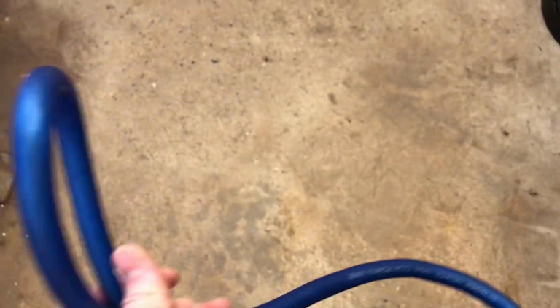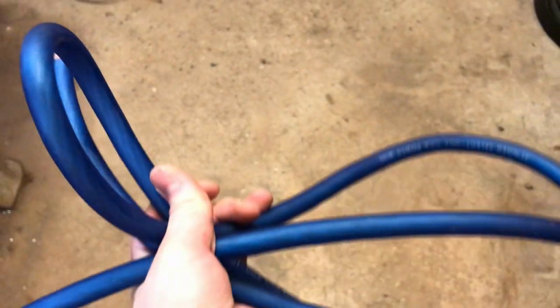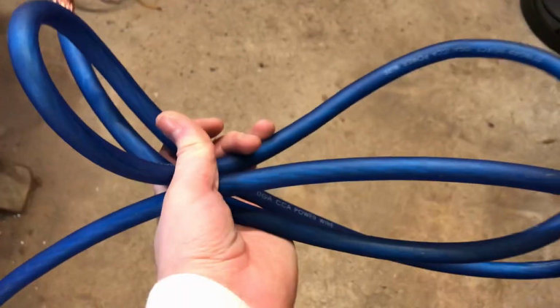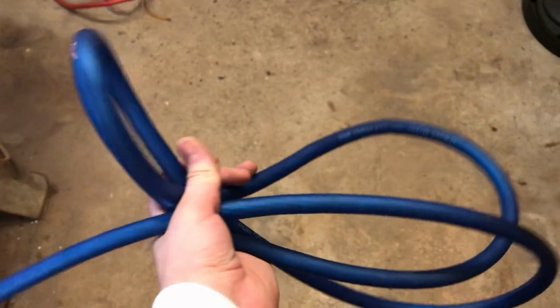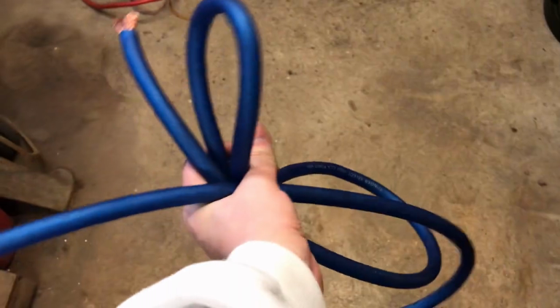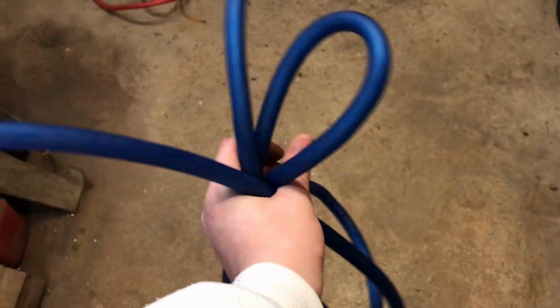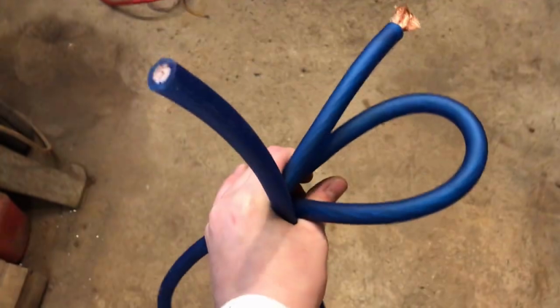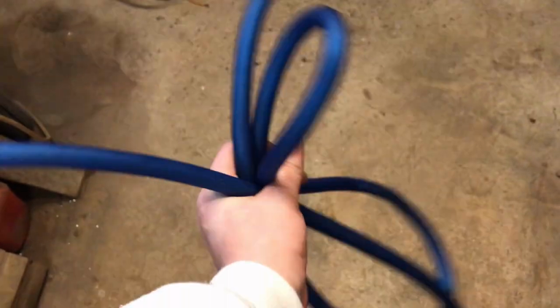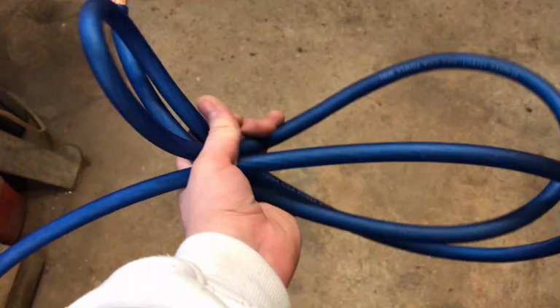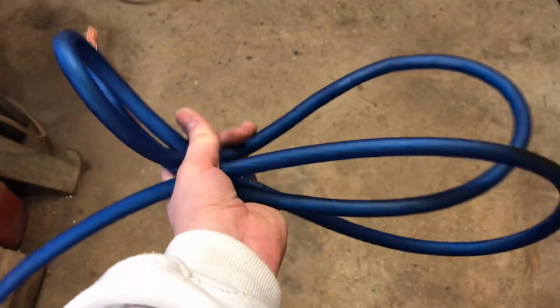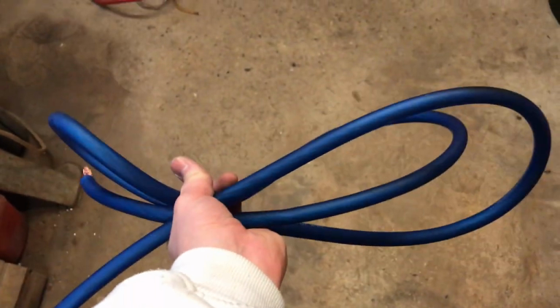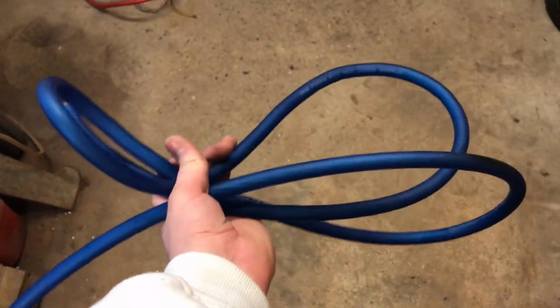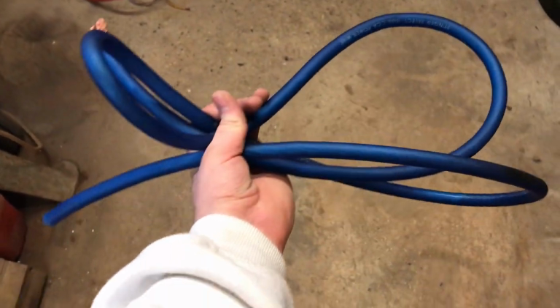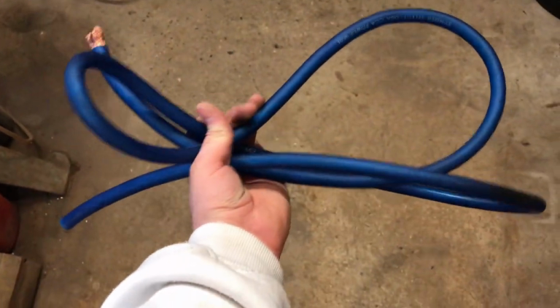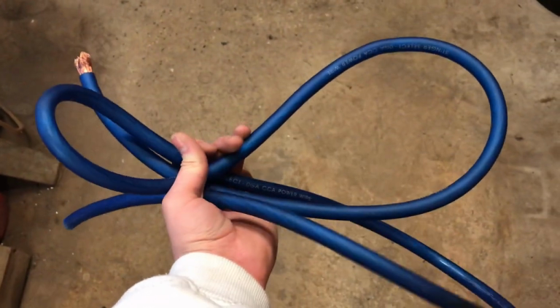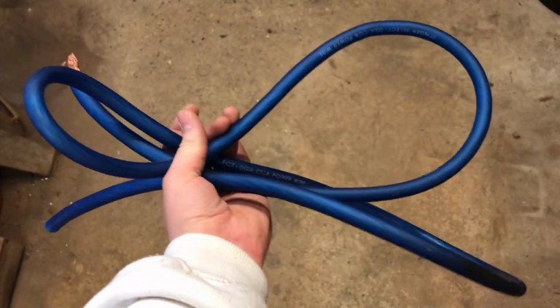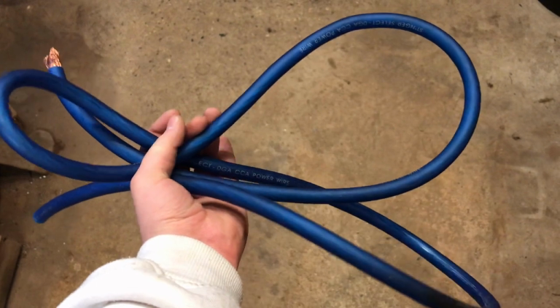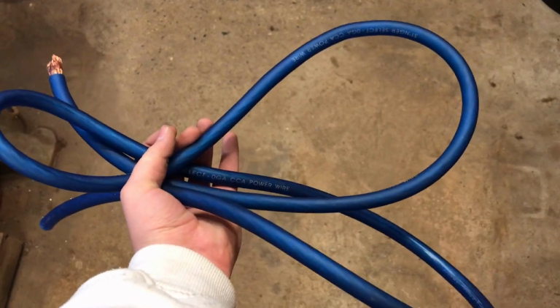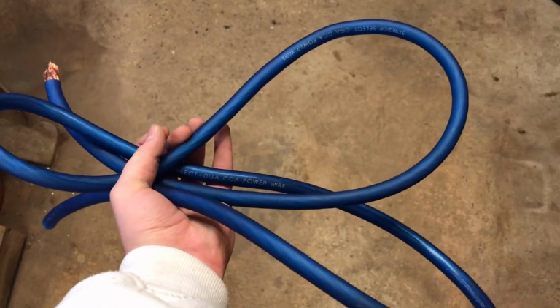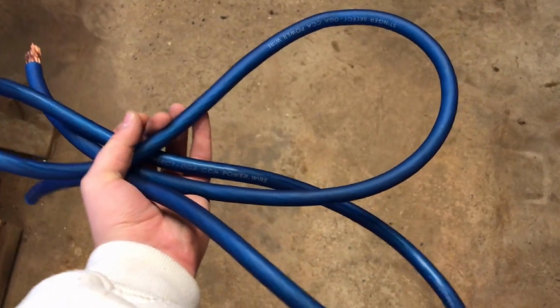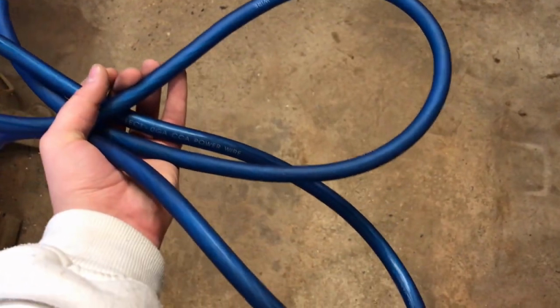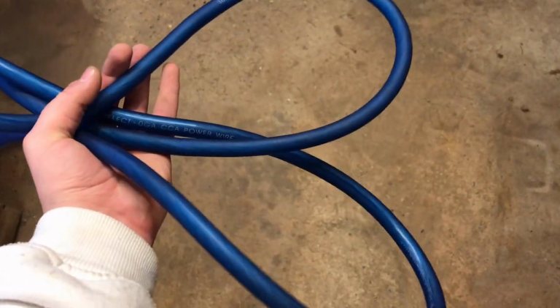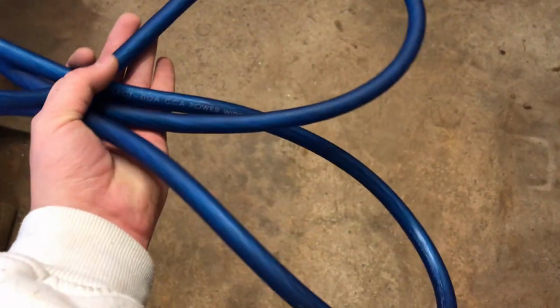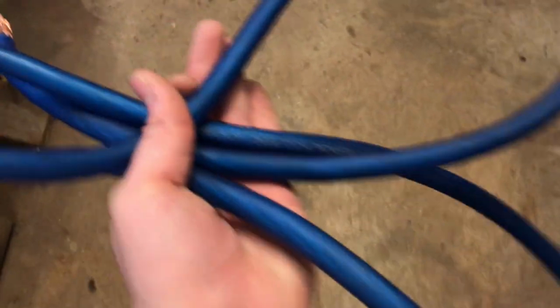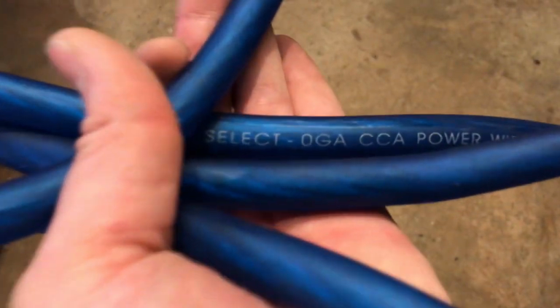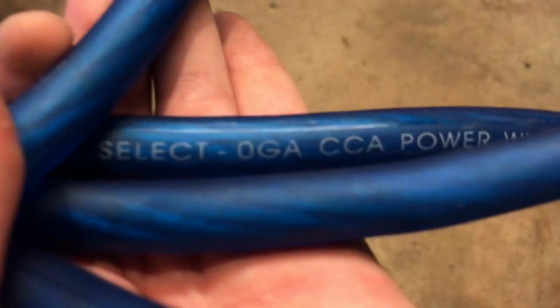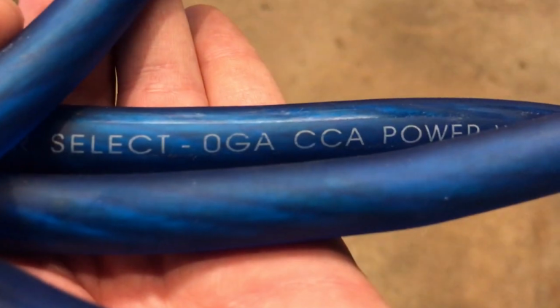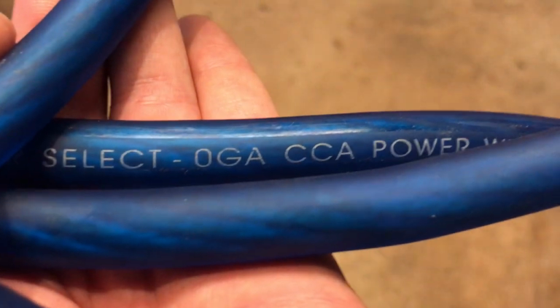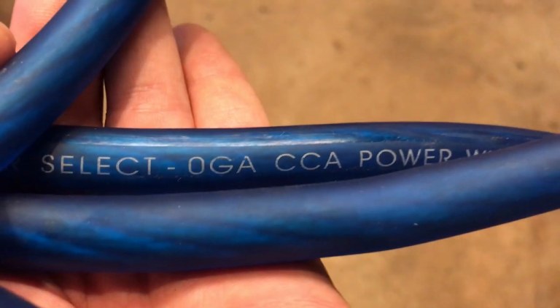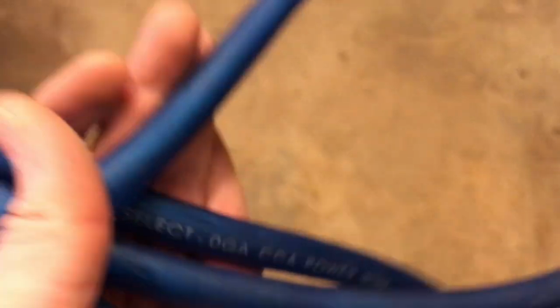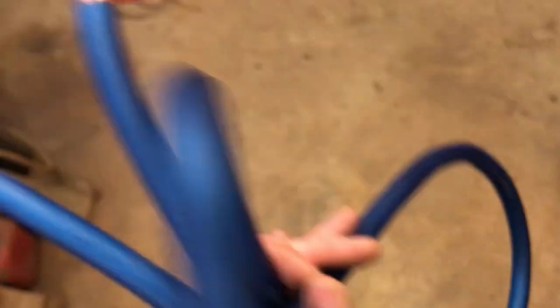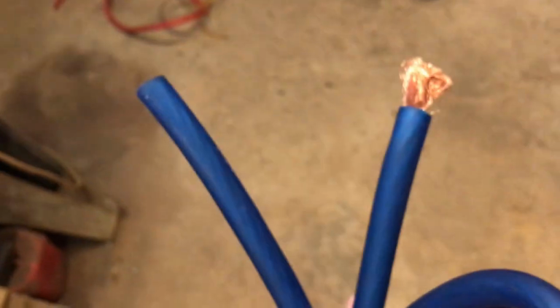Last but not least, the wire I use the most: 0 gauge. I'd recommend up to 325 amps for the fuse of this. It is Stinger Select 0 gauge CCA.